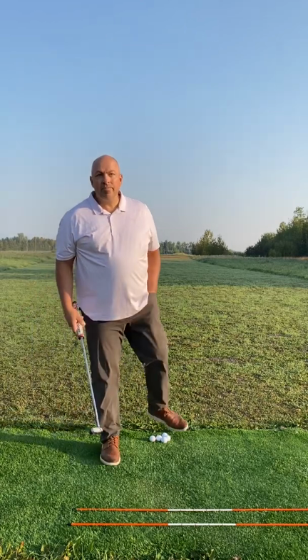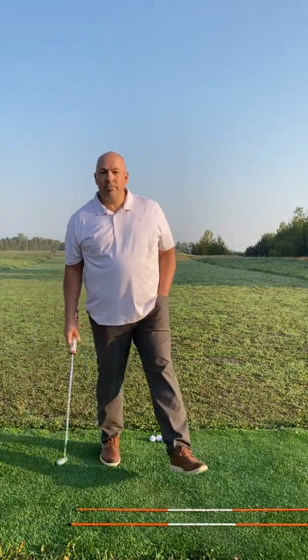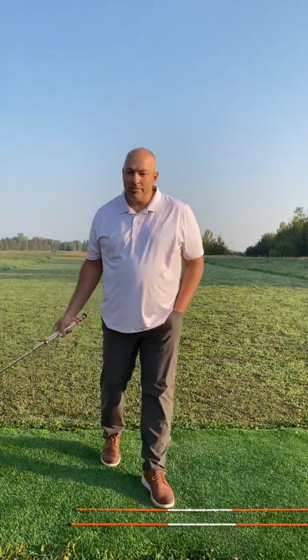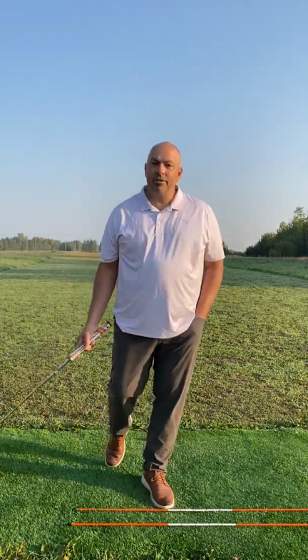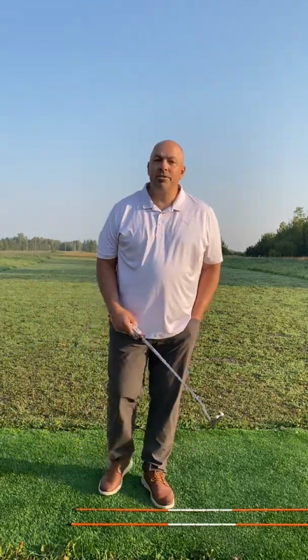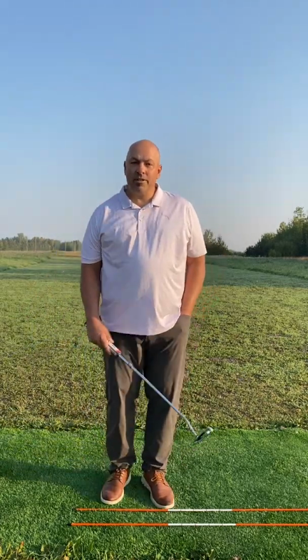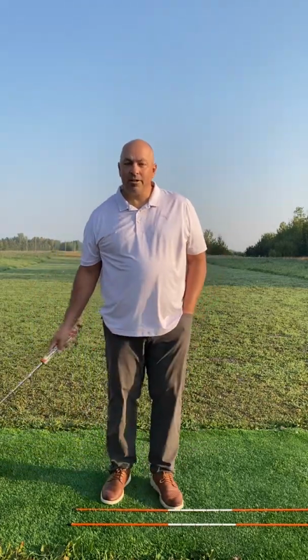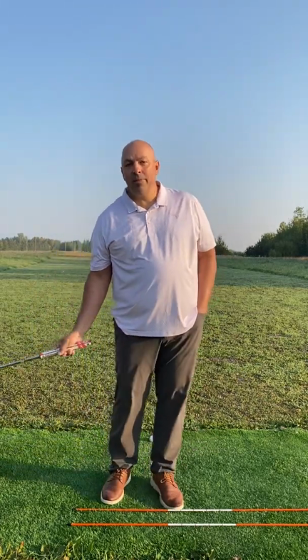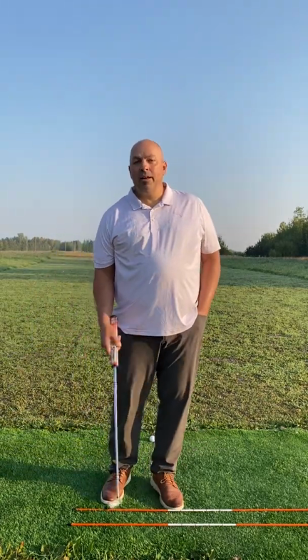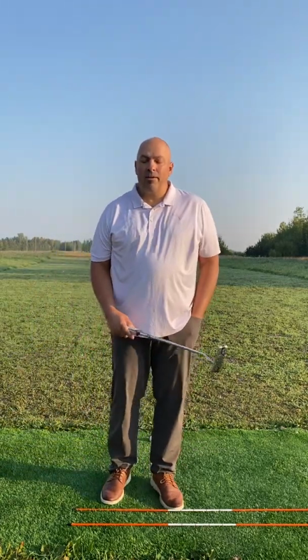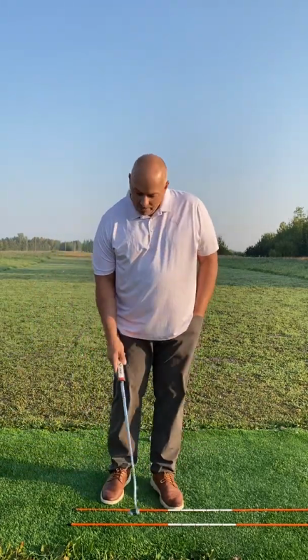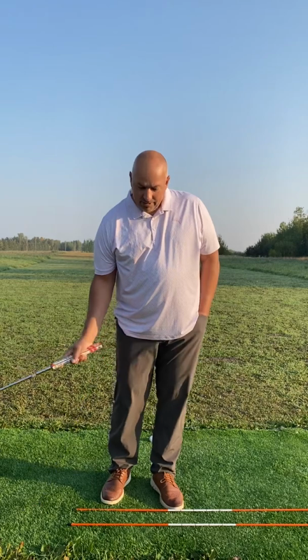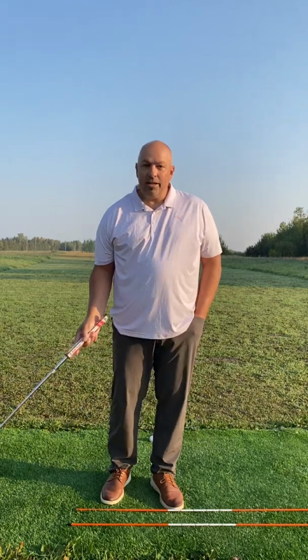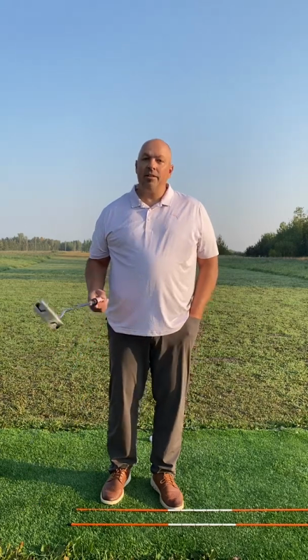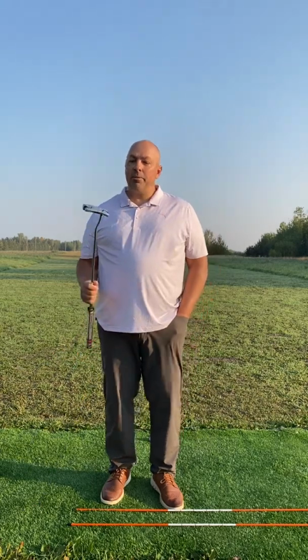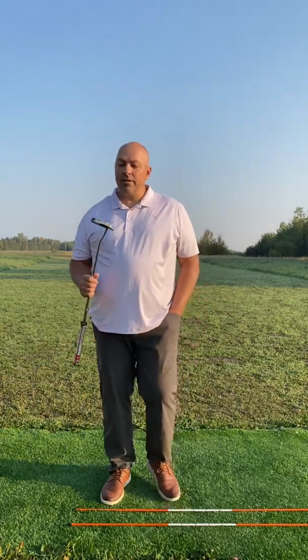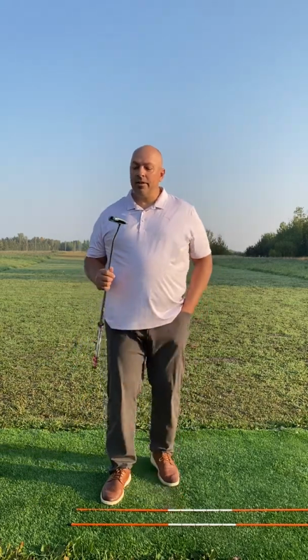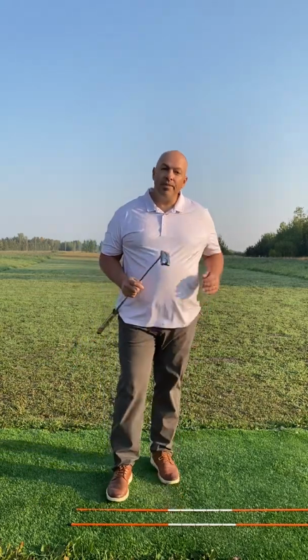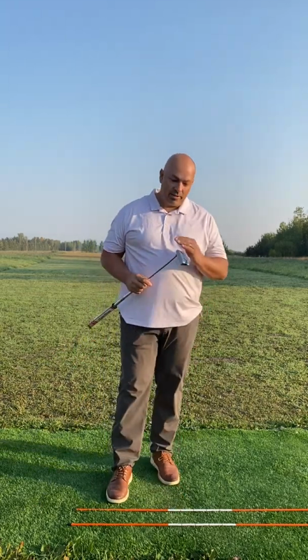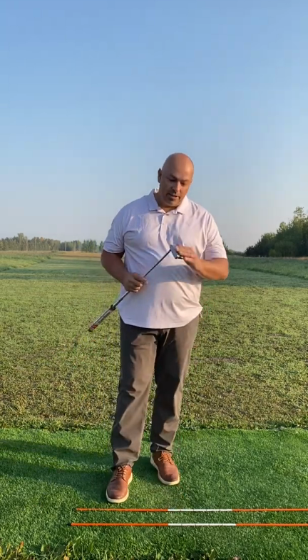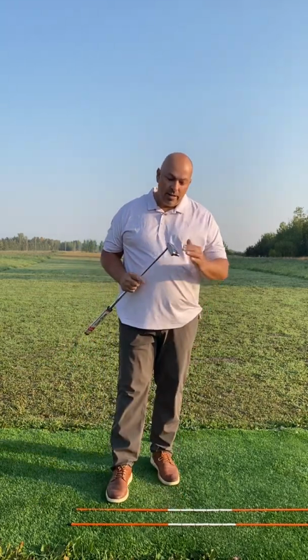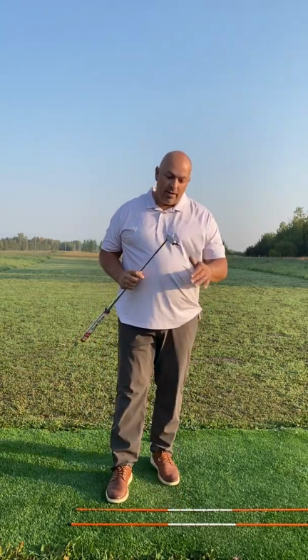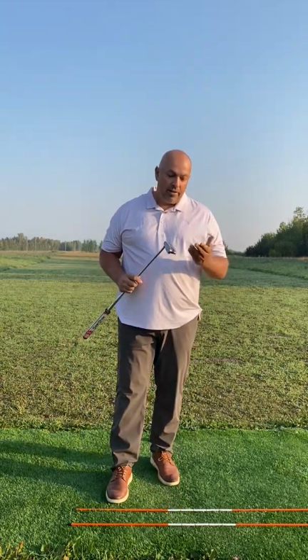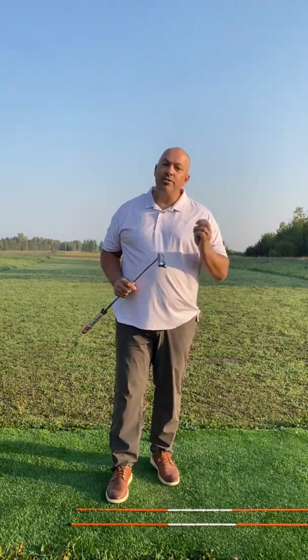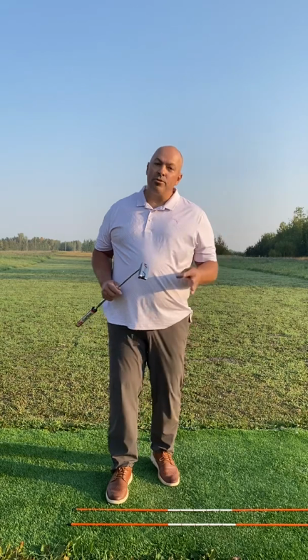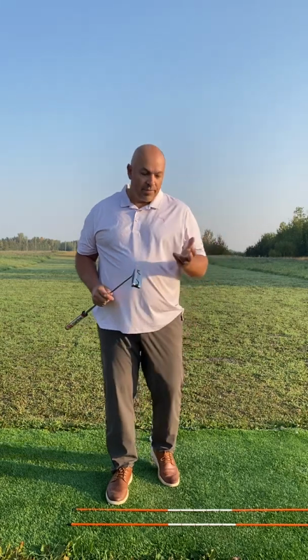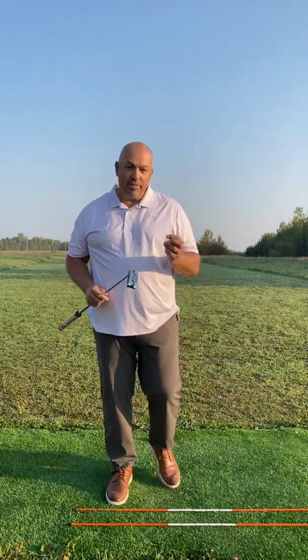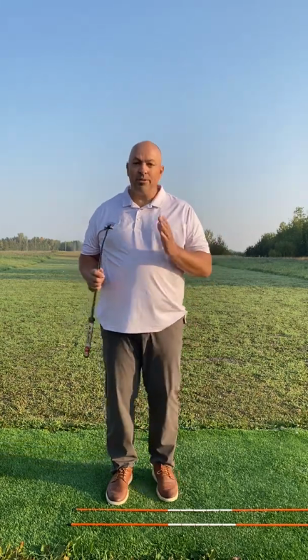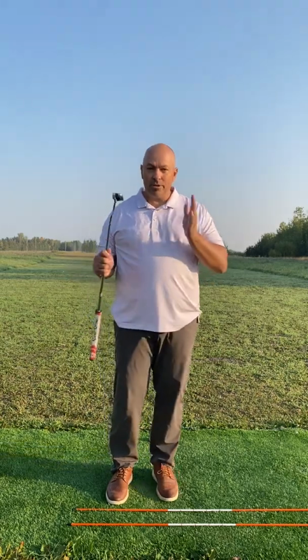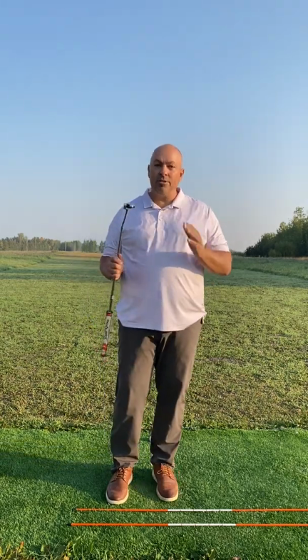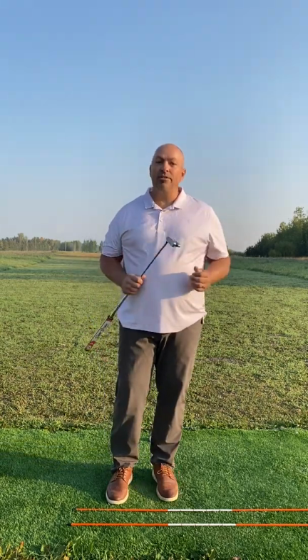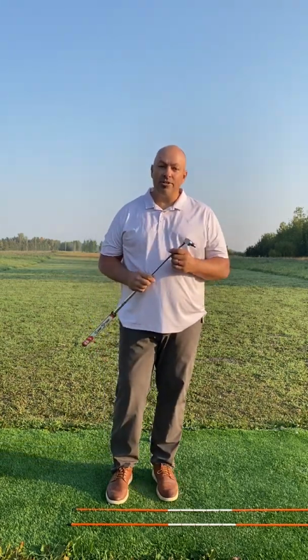Hey everybody, Bob Daly with OptimizeYourGolfGame.com. Wanted to talk today a little bit about acceleration and distance control, and what do the two have to do with each other?